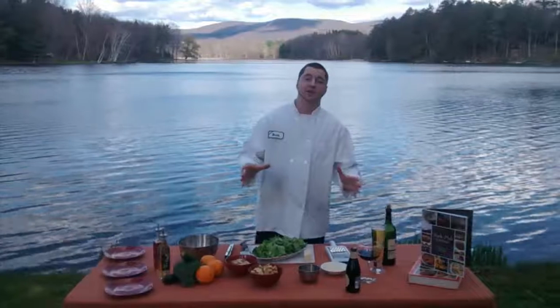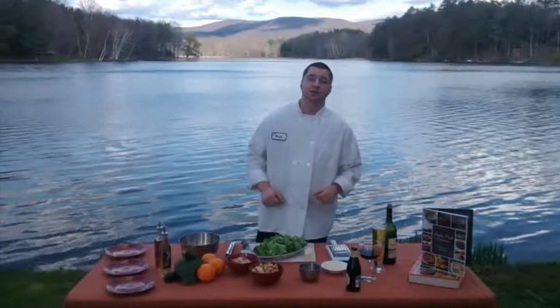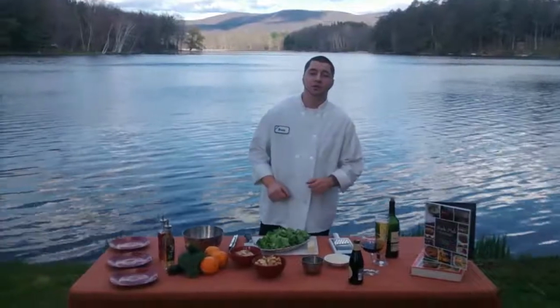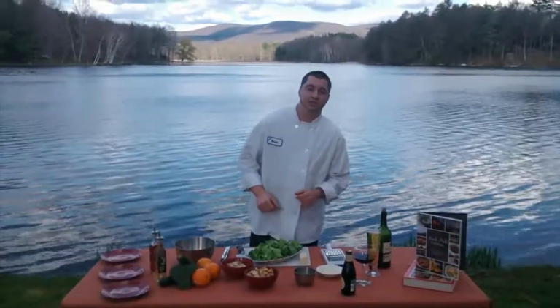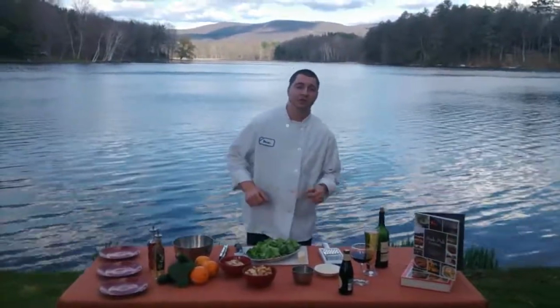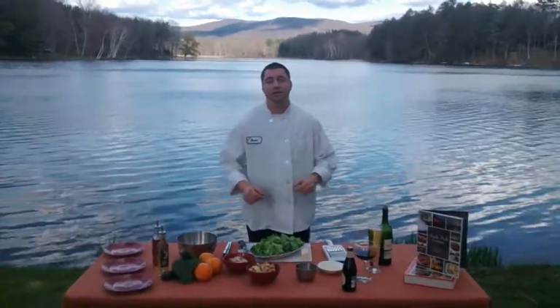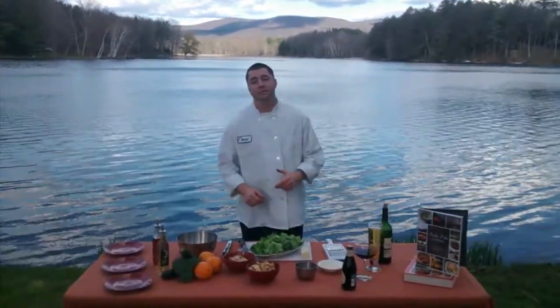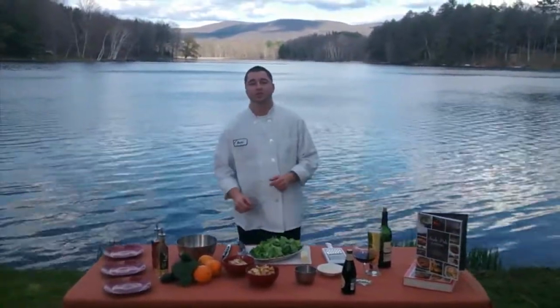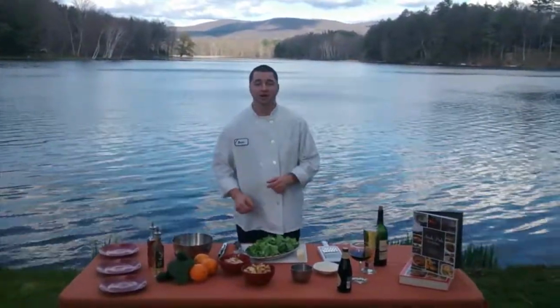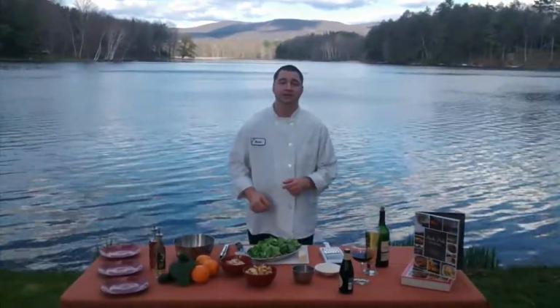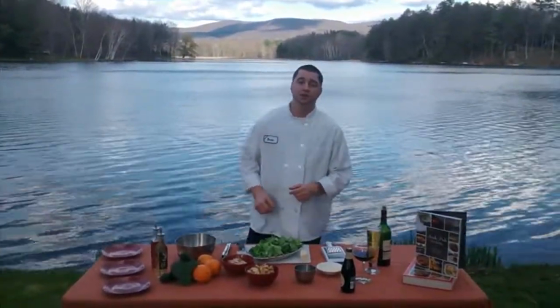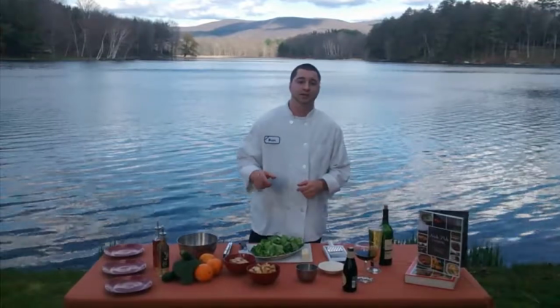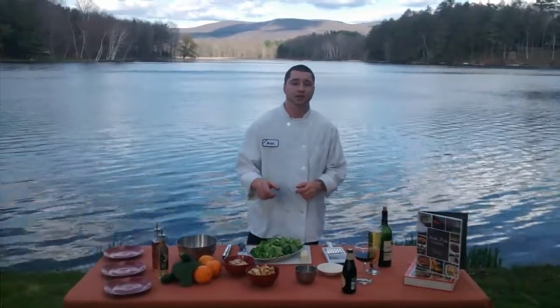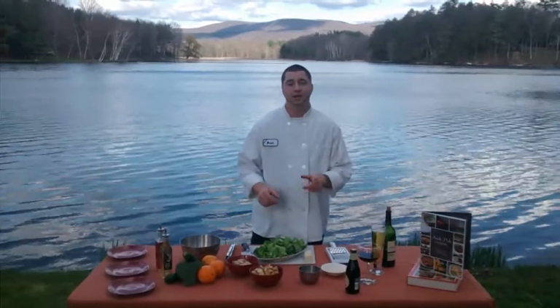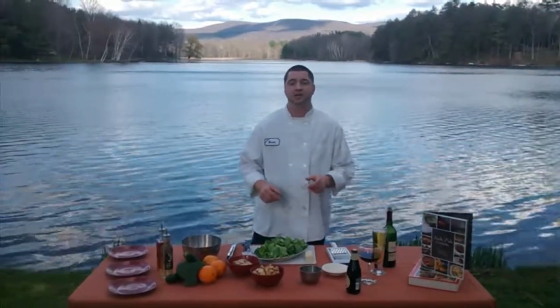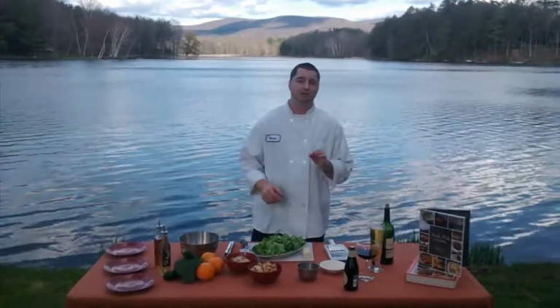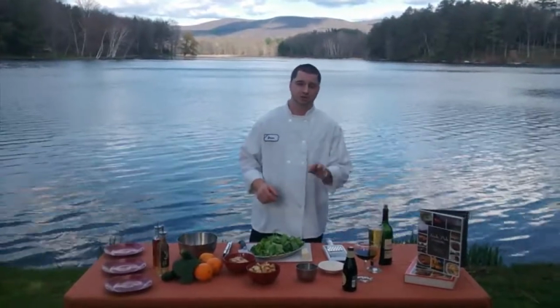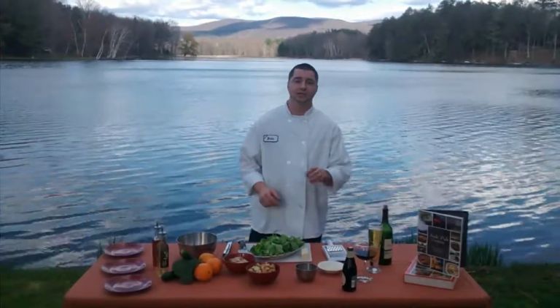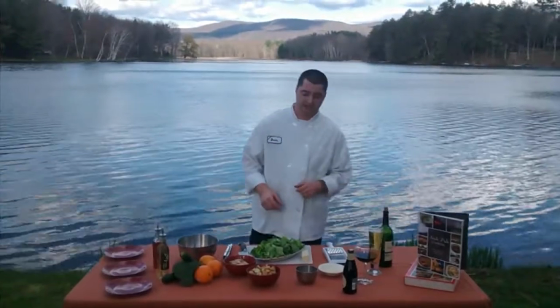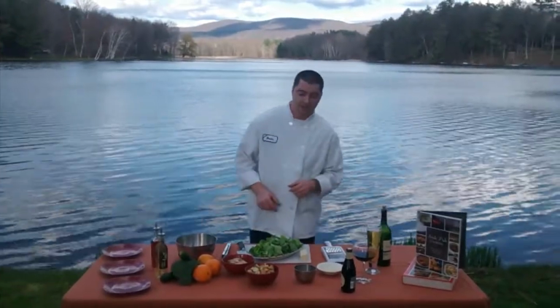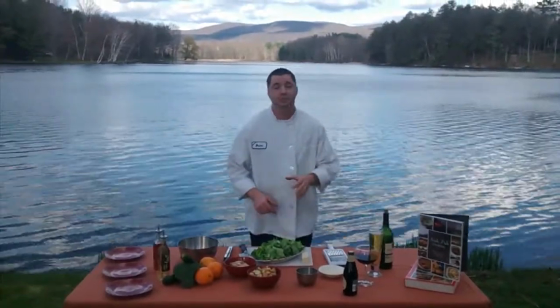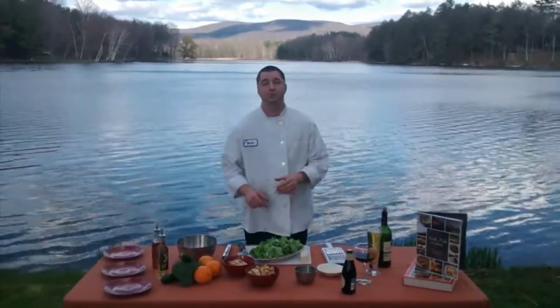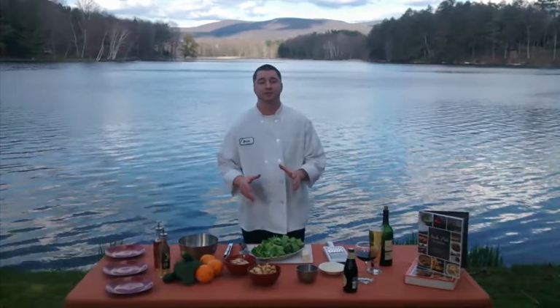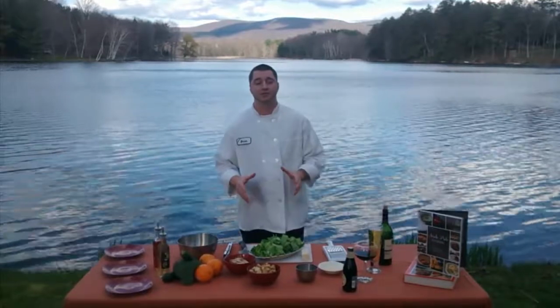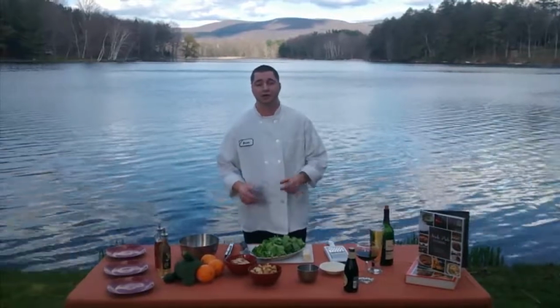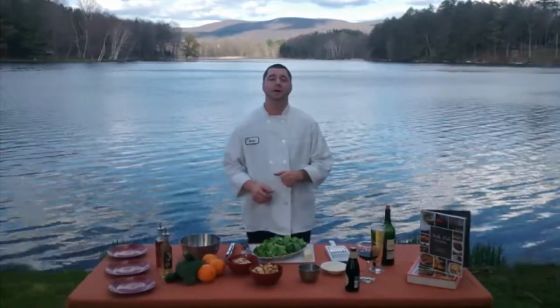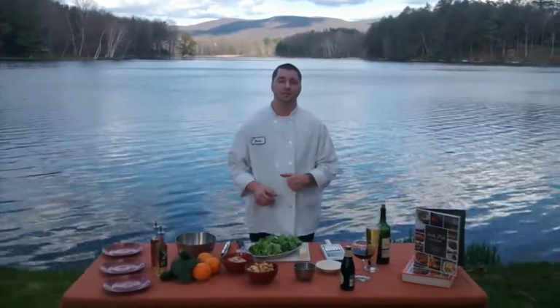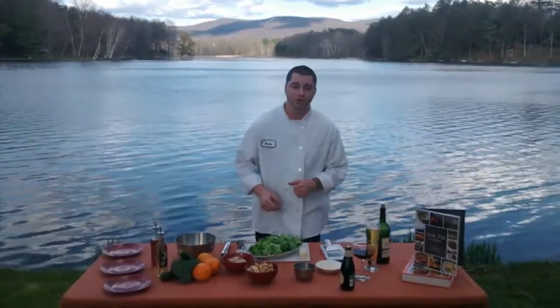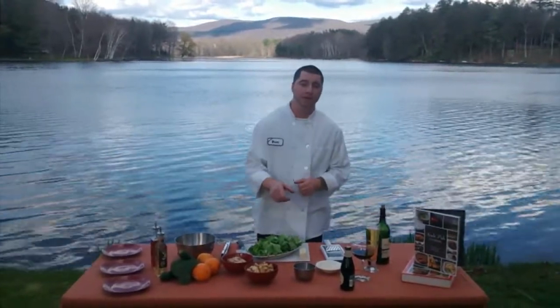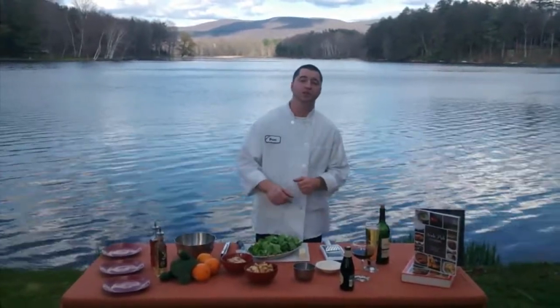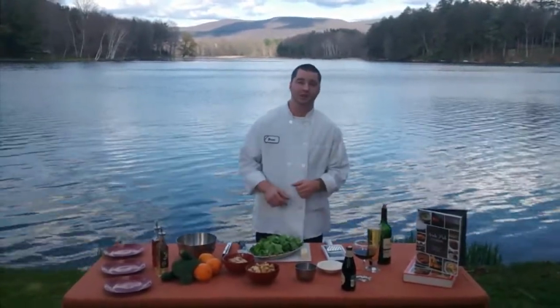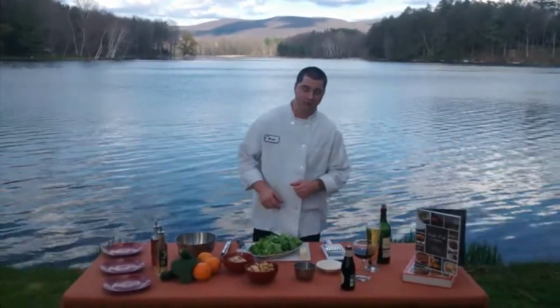Hello everyone and welcome to another edition of Cooking on the Lake. I am your host Brian Peacock and today we're going to demonstrate how to make a classic chicken Caesar salad. This happens to be one of my favorite Caesar salads, so hopefully by the end of this episode it will become one of your favorites as well.